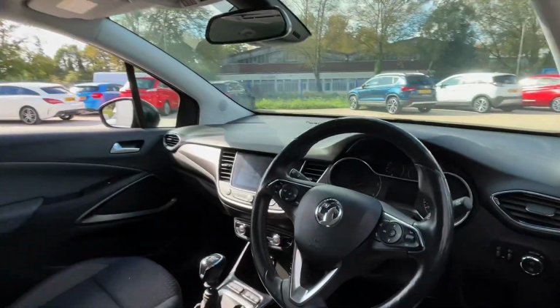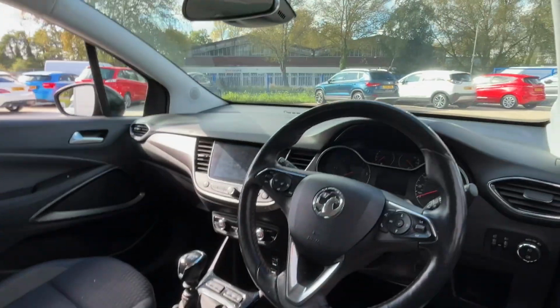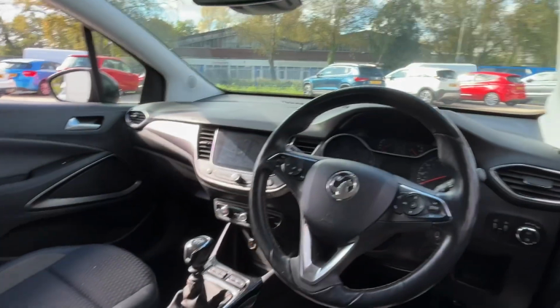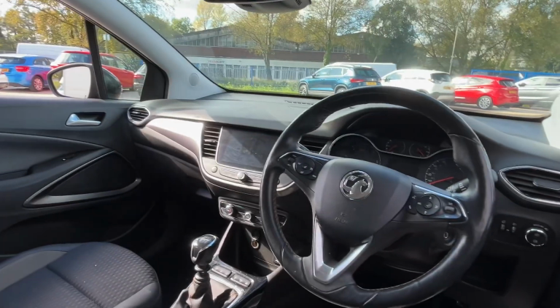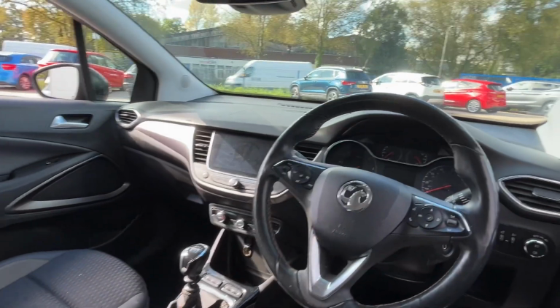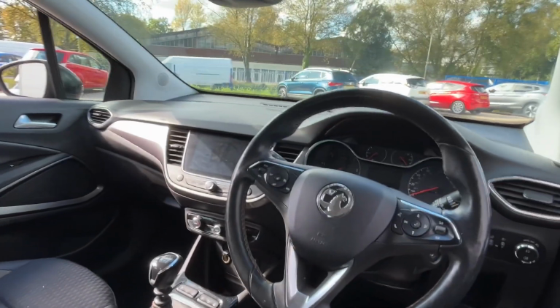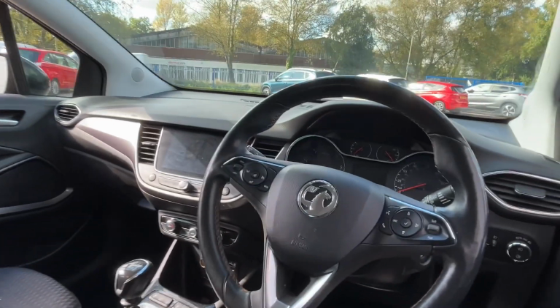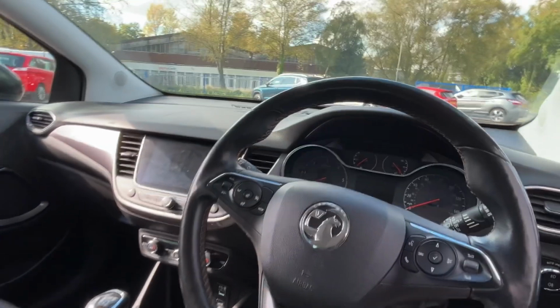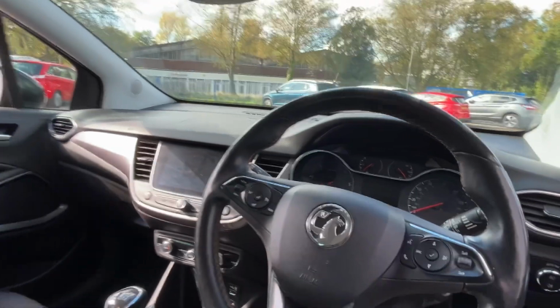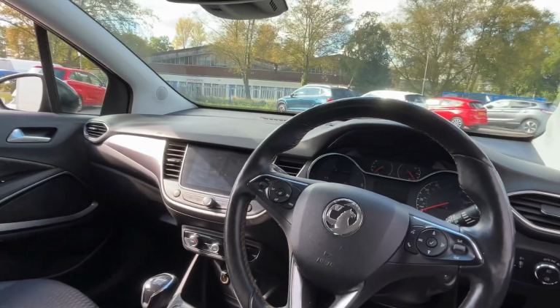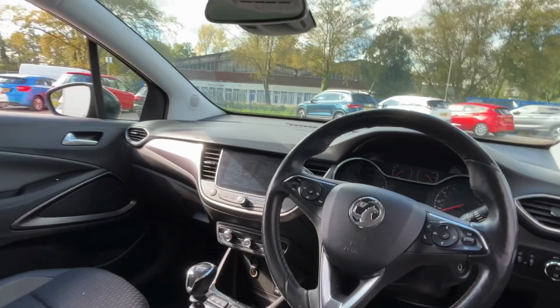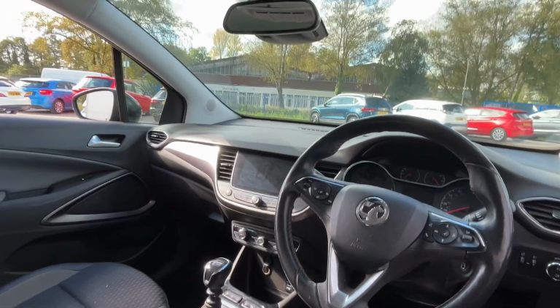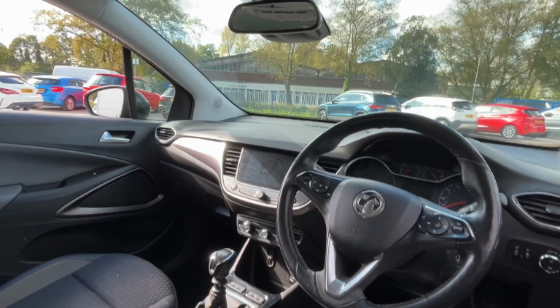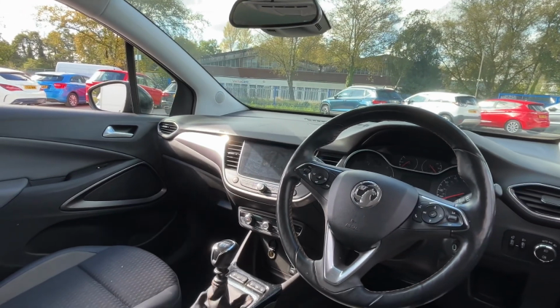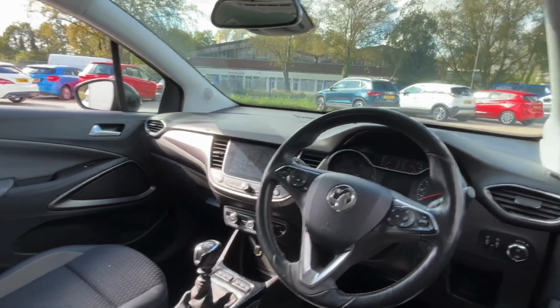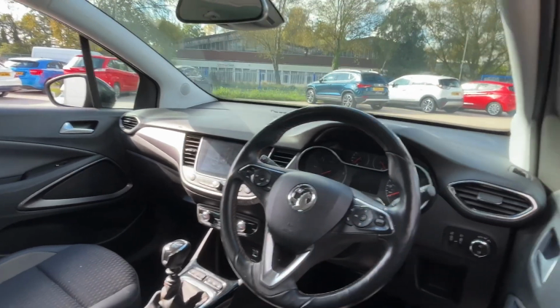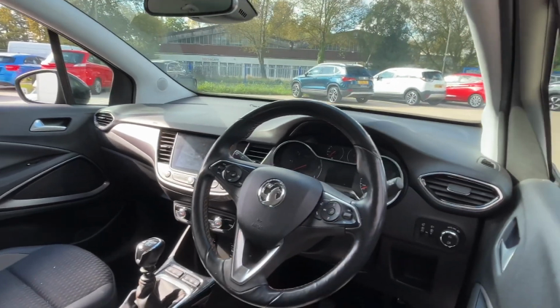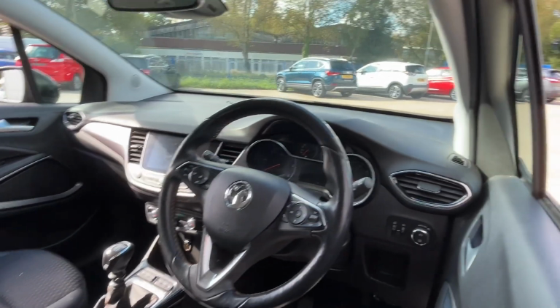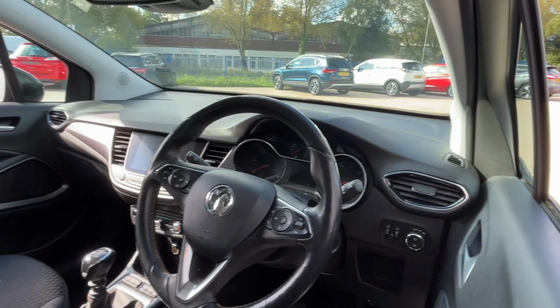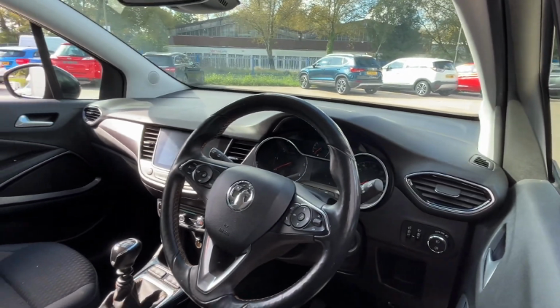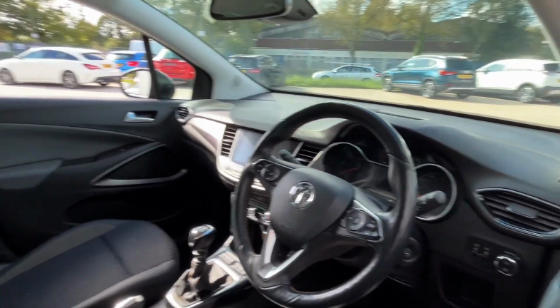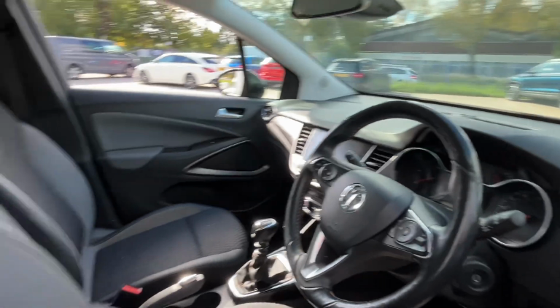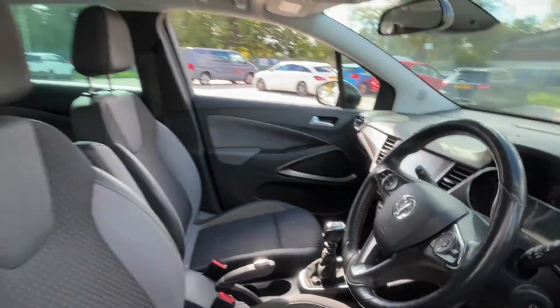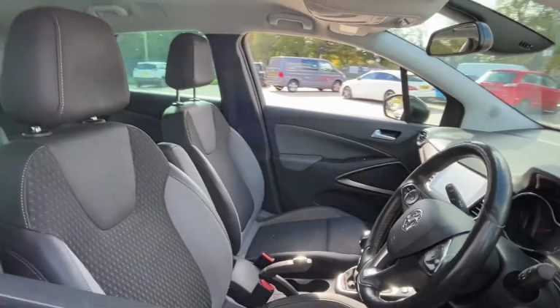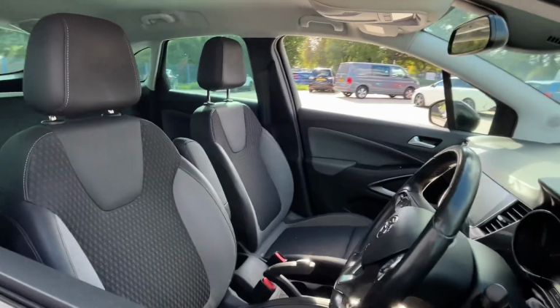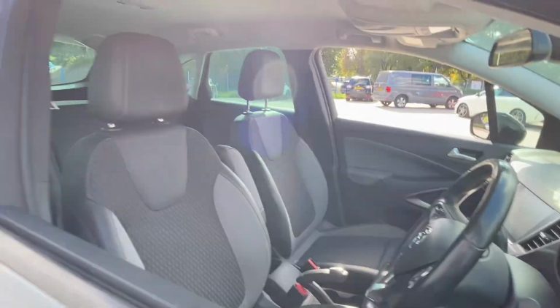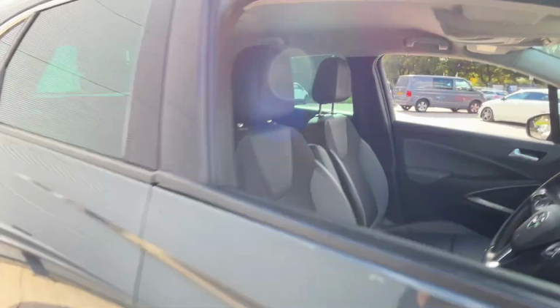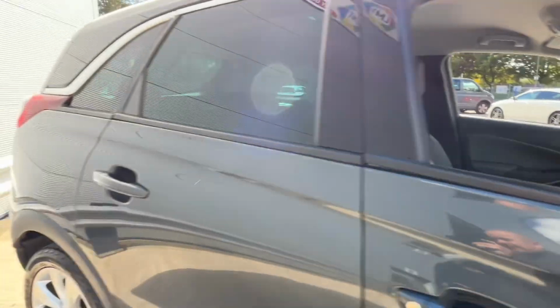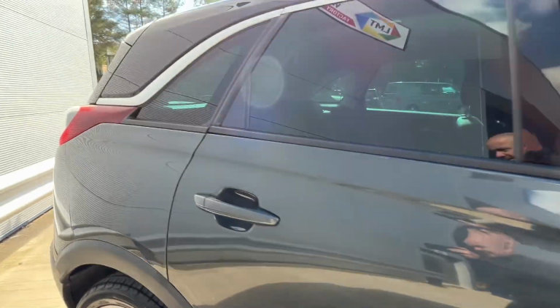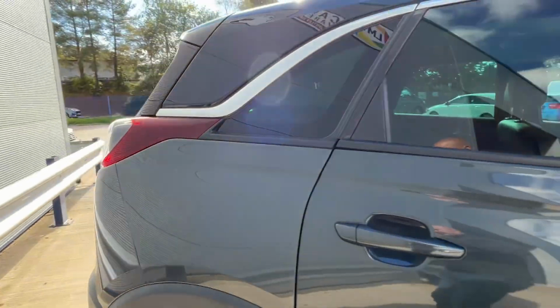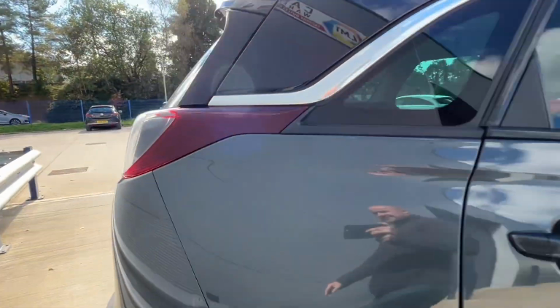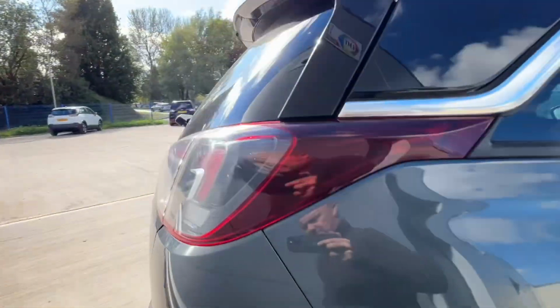Really nice car. Auto lights, also got heated steering wheel, heated seats. We've got sat-nav, climate control, all the bits, half leather, and parking sensors as well.